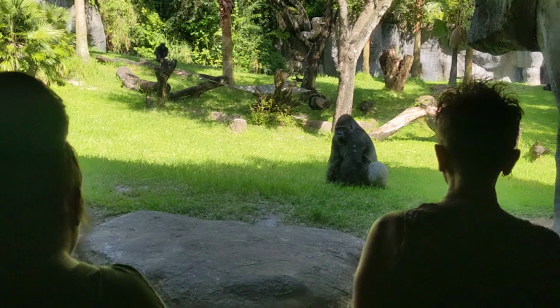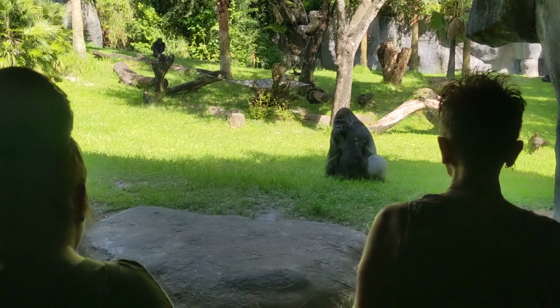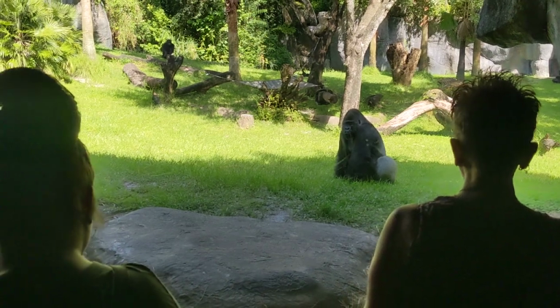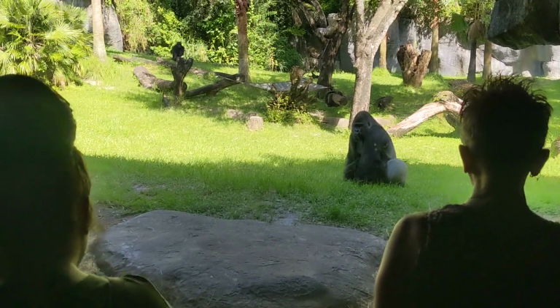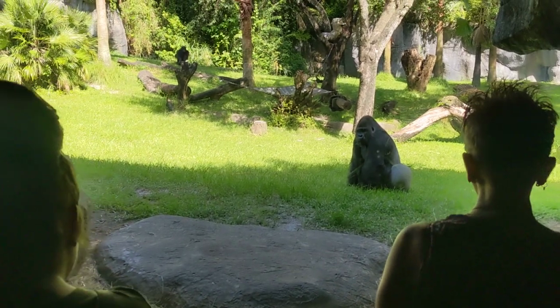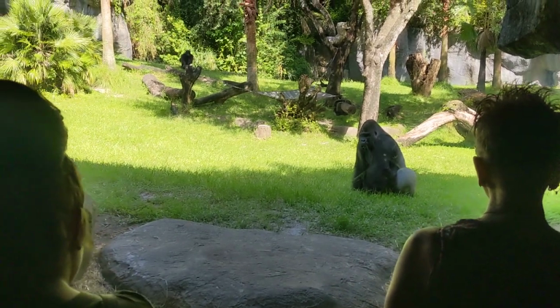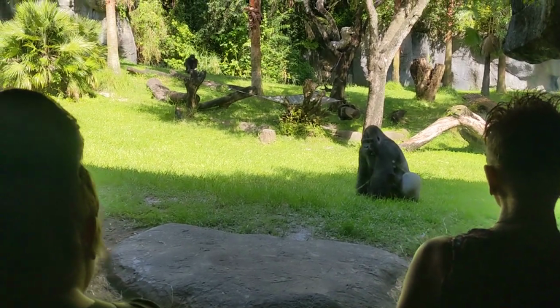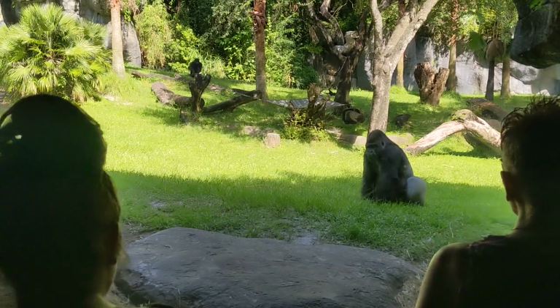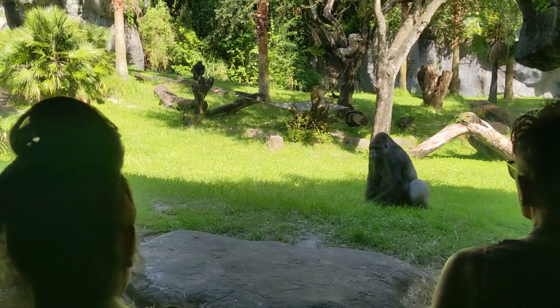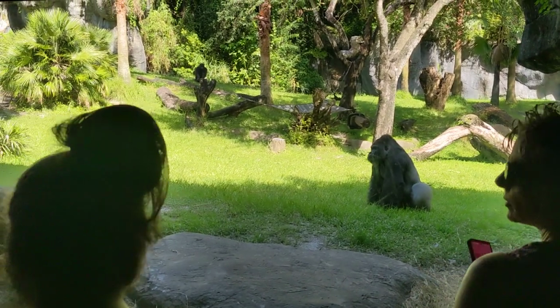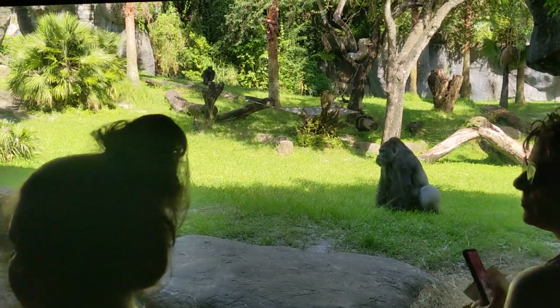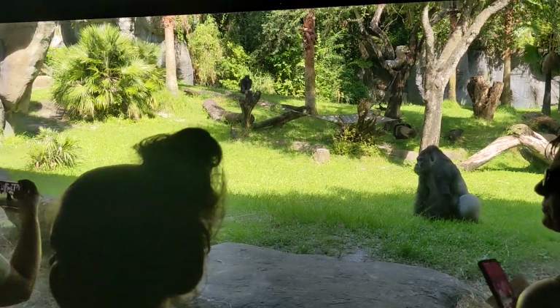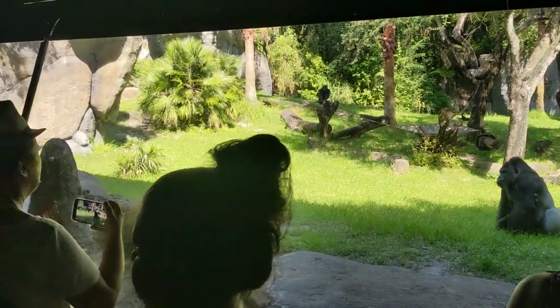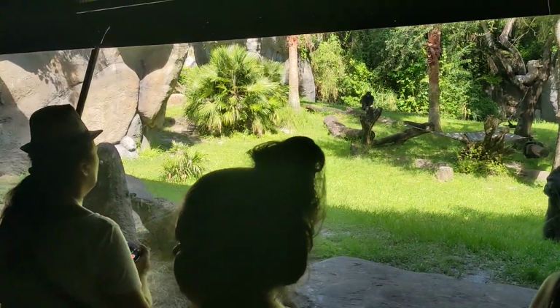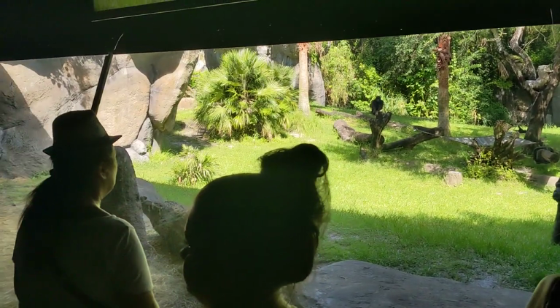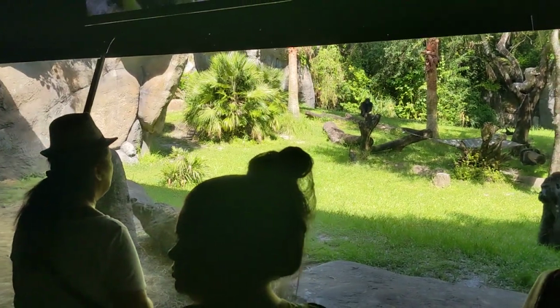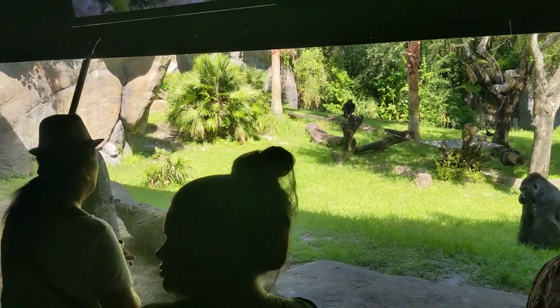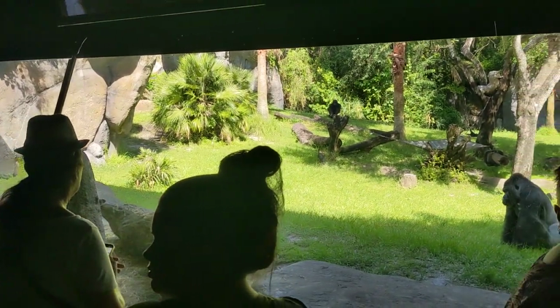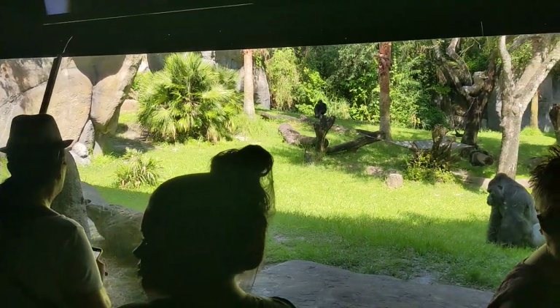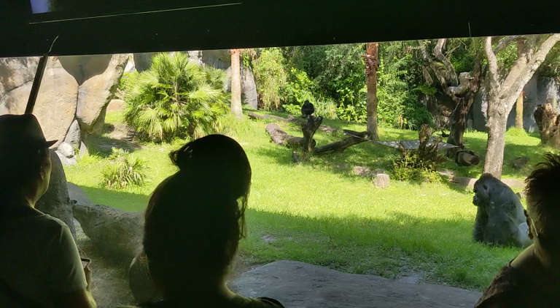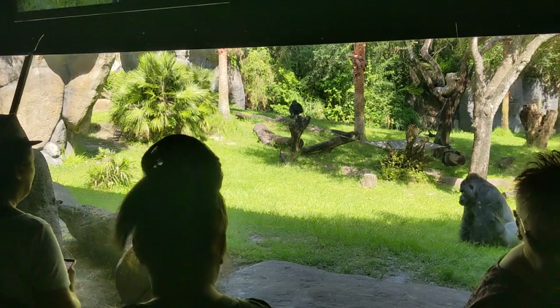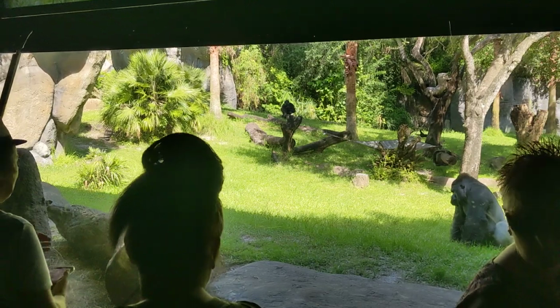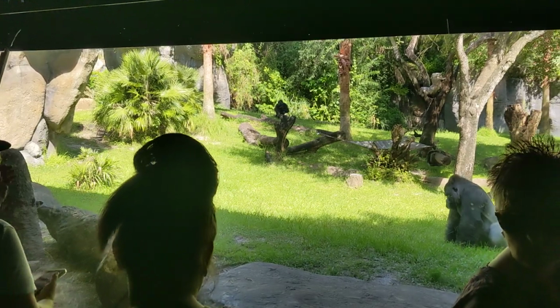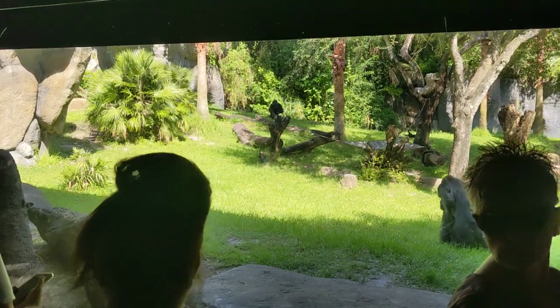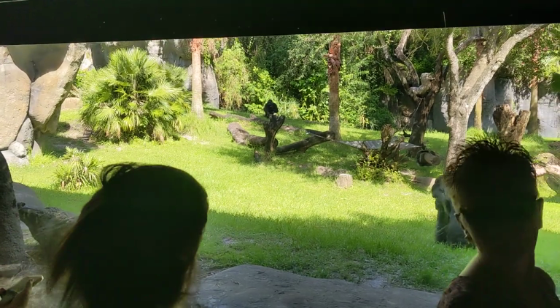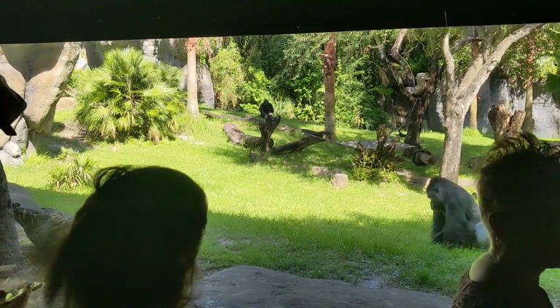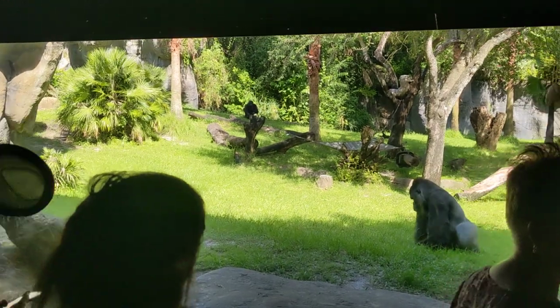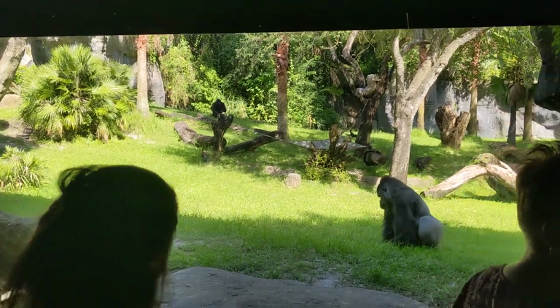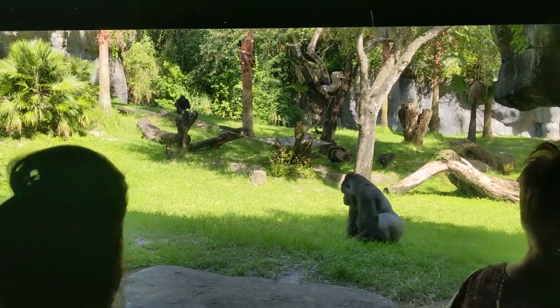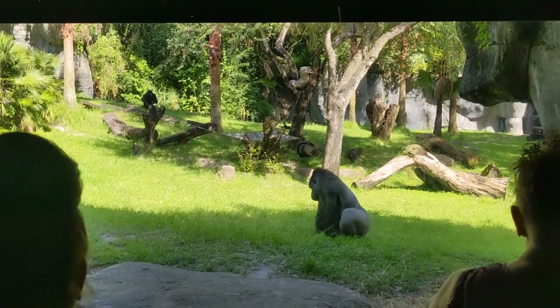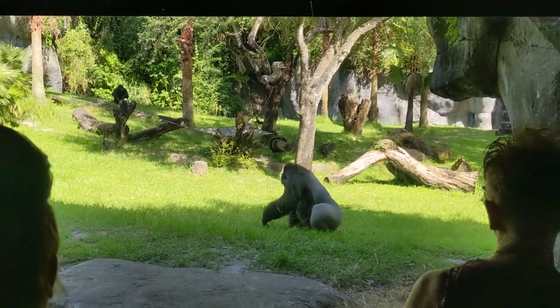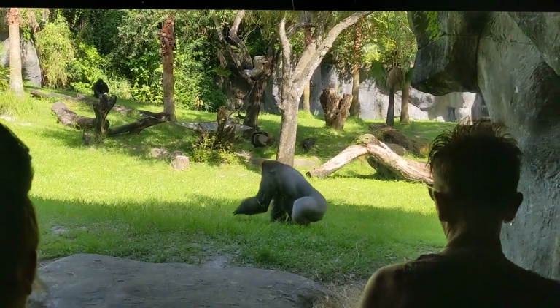Good morning folks. Welcome to our viewing windows of our gorilla habitat. These are western lowland gorillas.